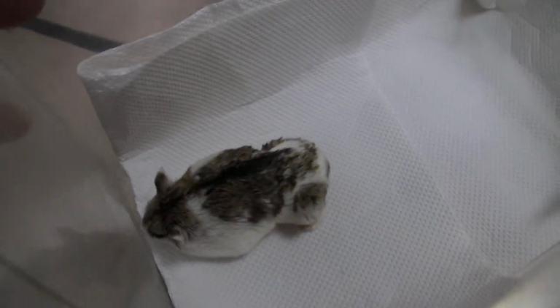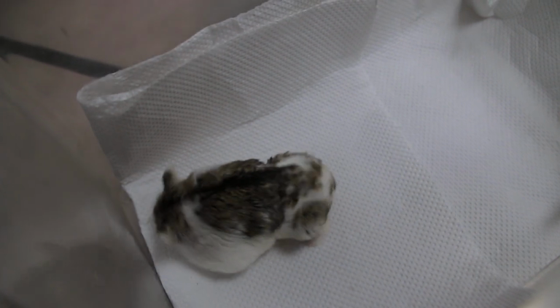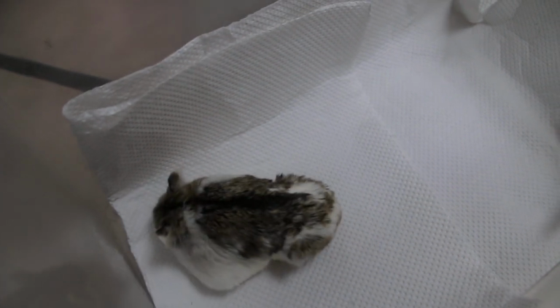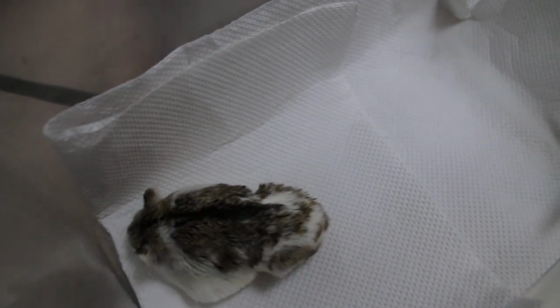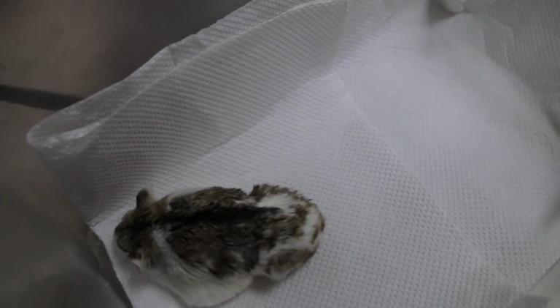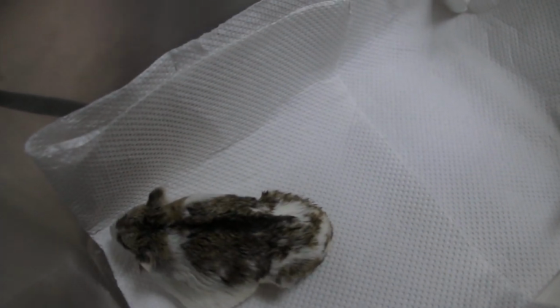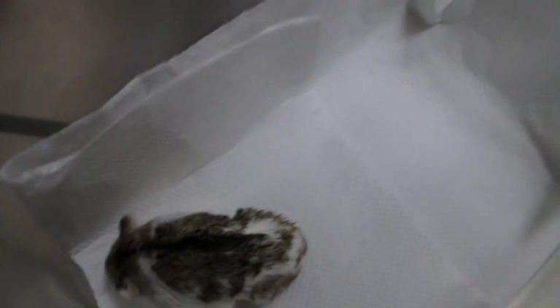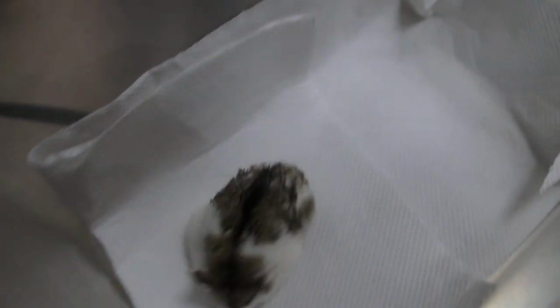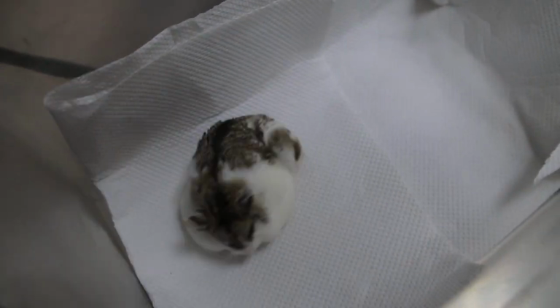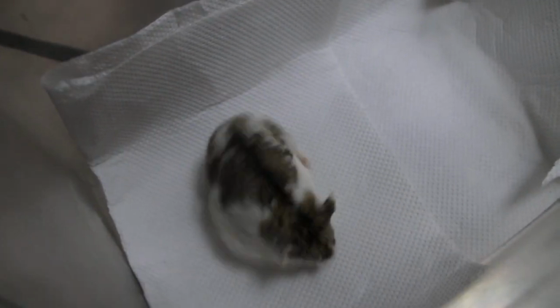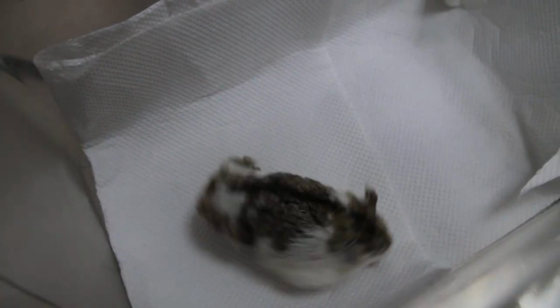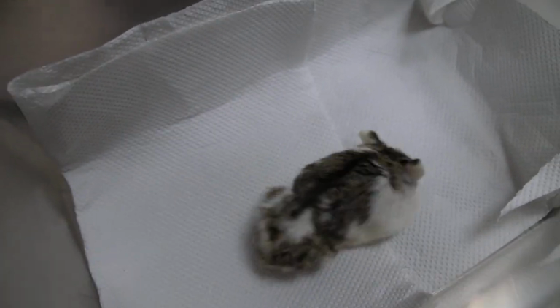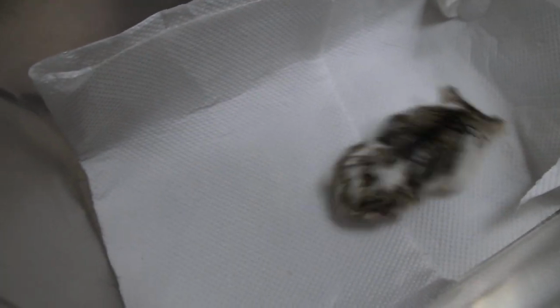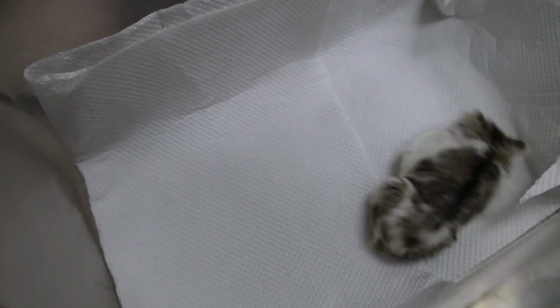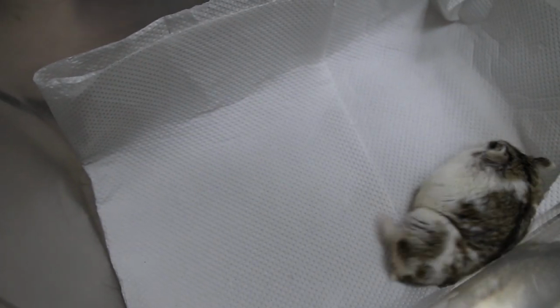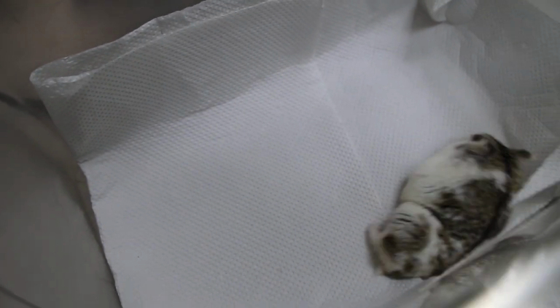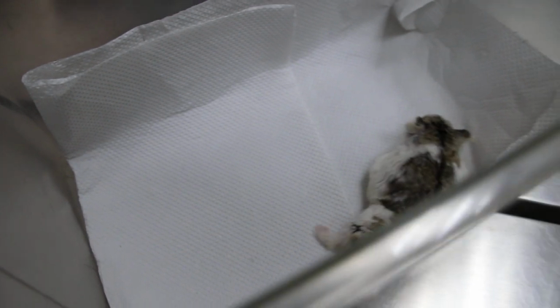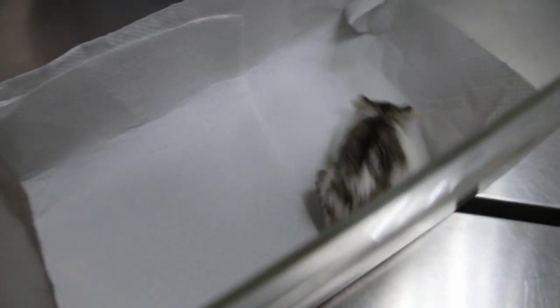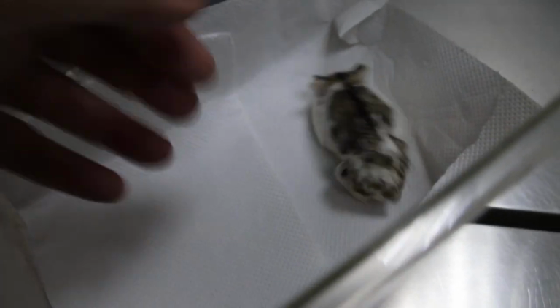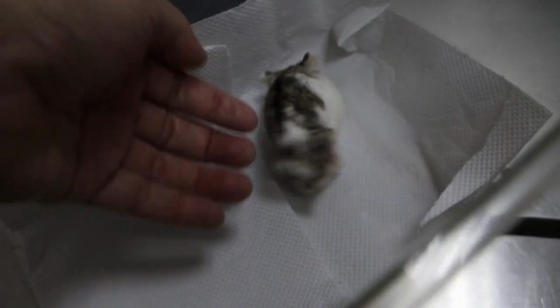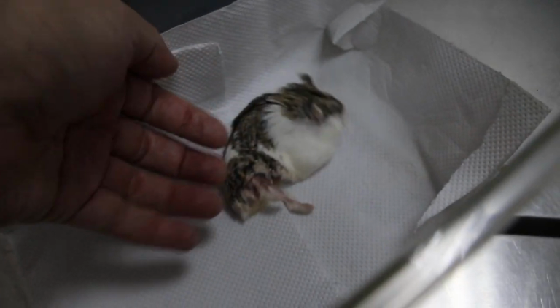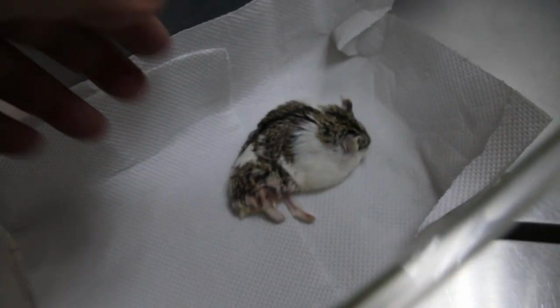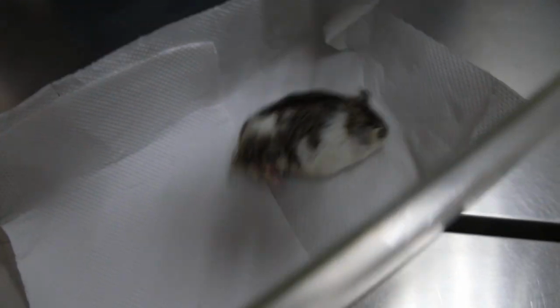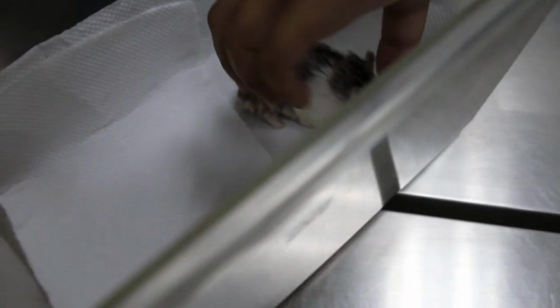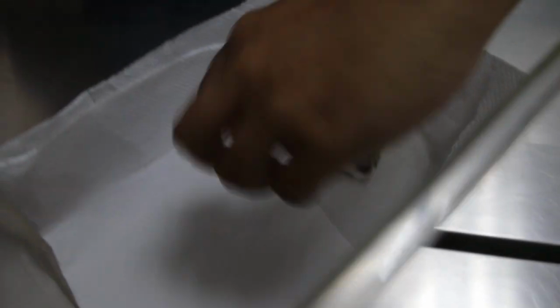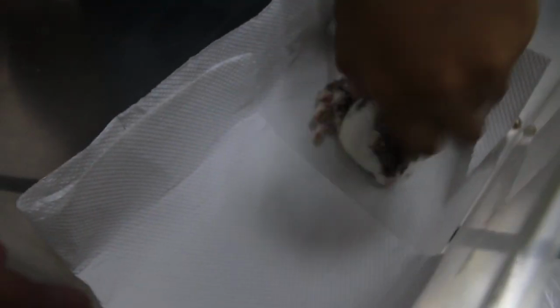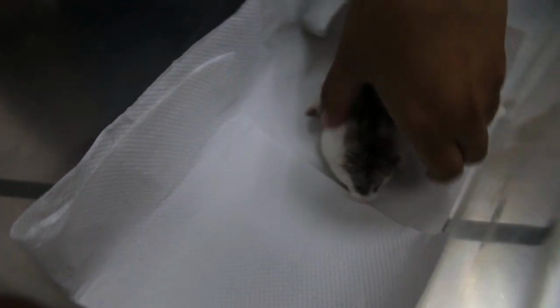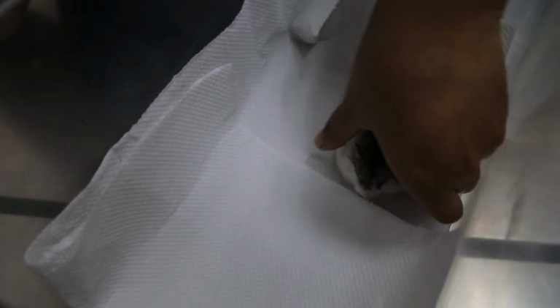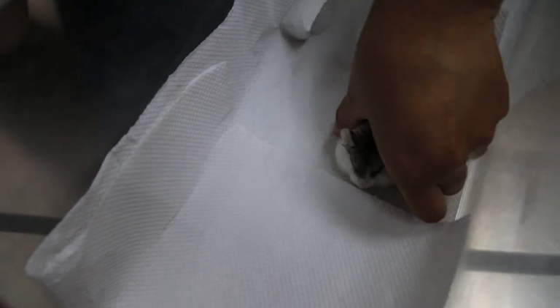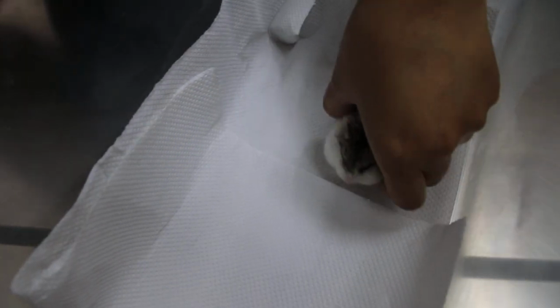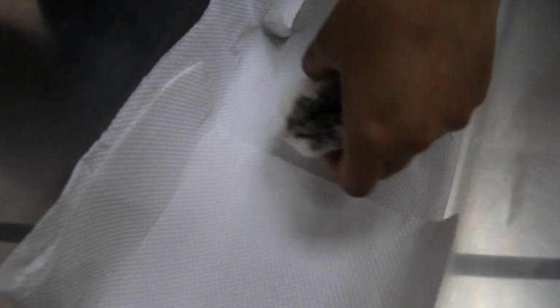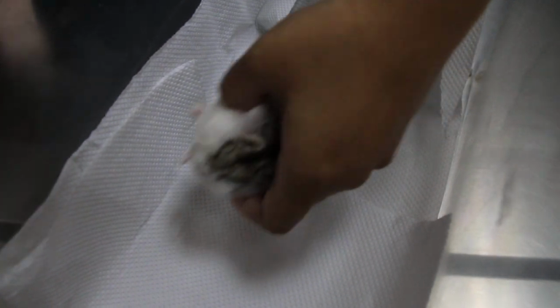Let's give it to the owner to clean. Clean first. You know how to clean? Just clean from inside, don't let the hamster out, otherwise the hamster will fall down.